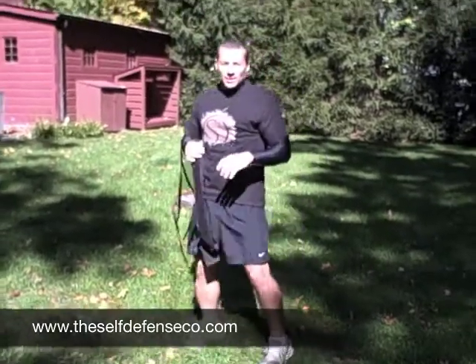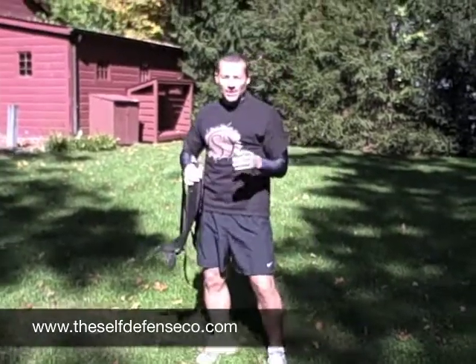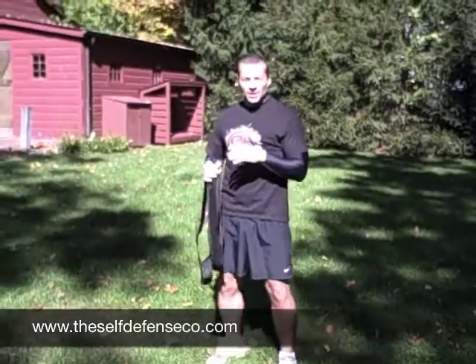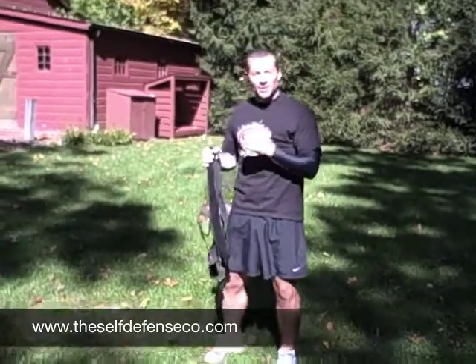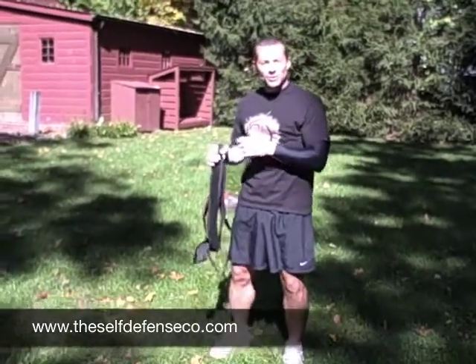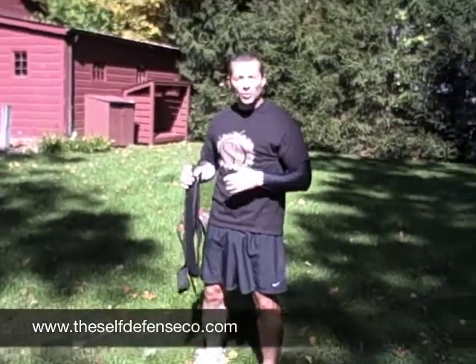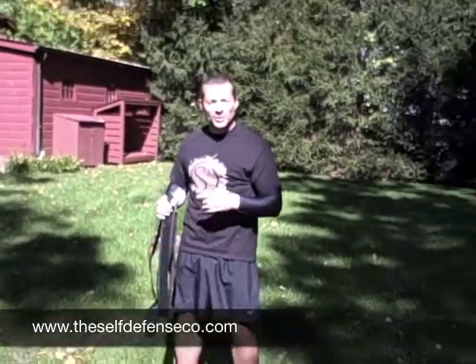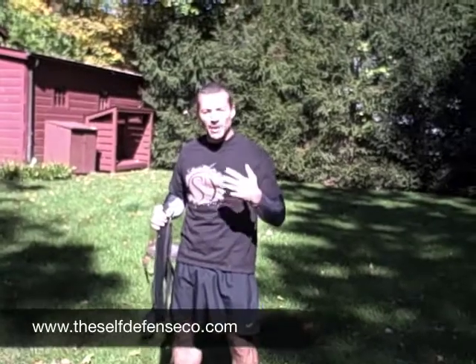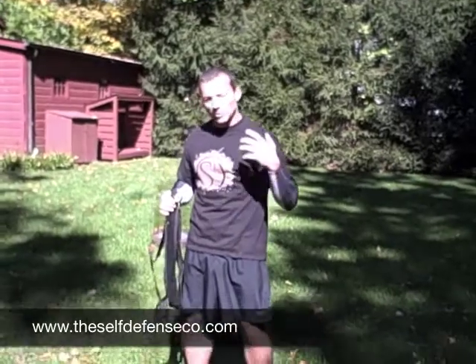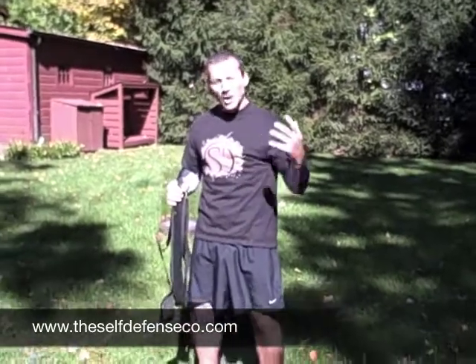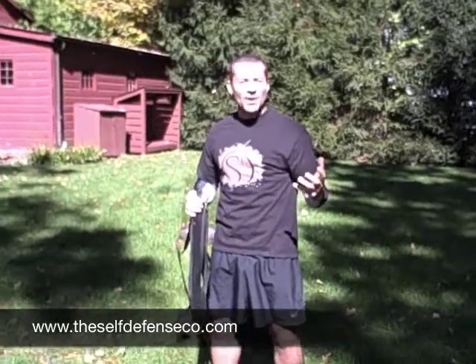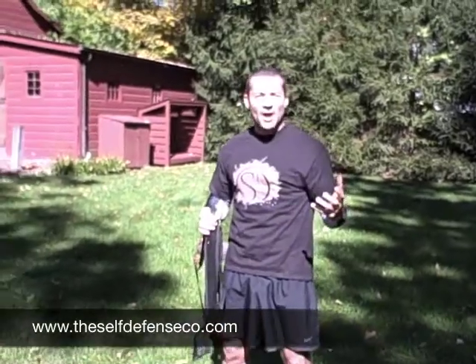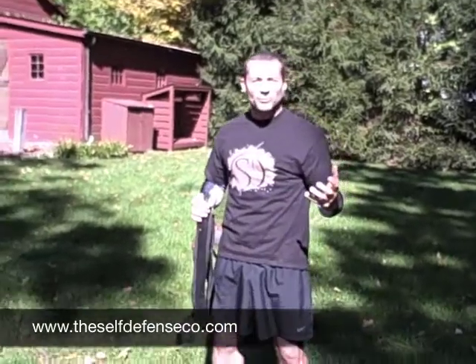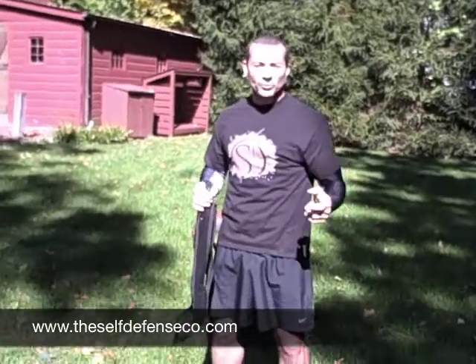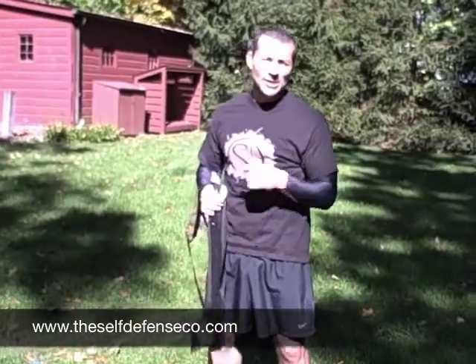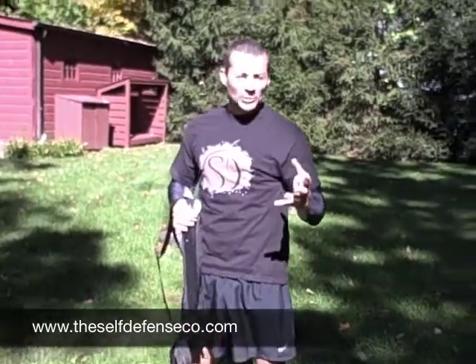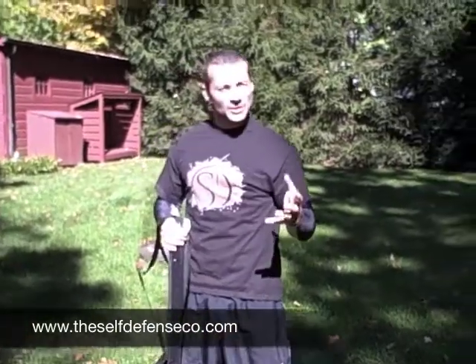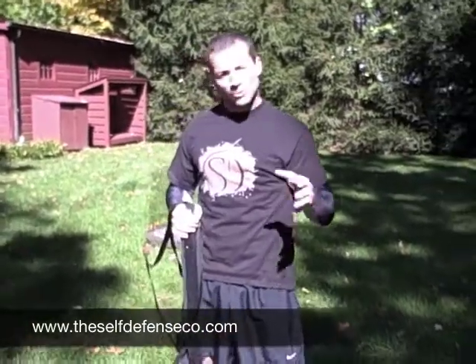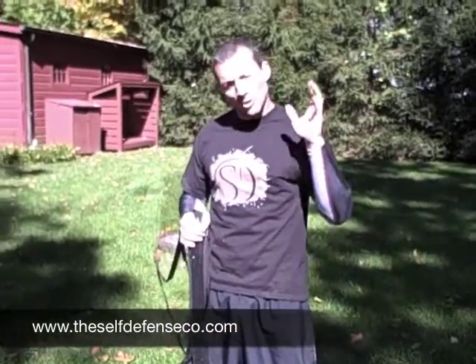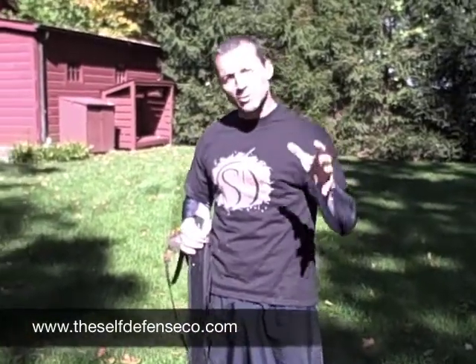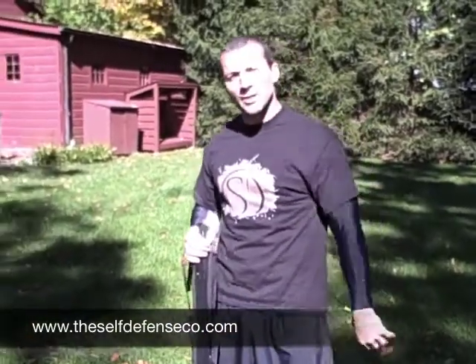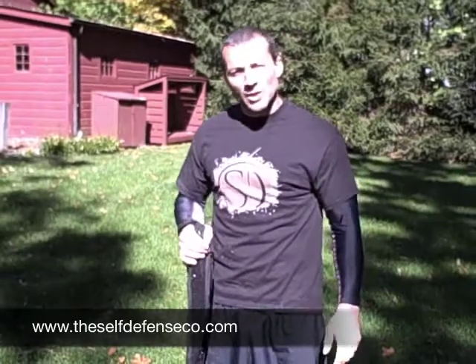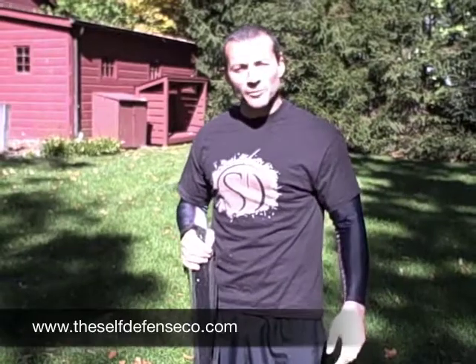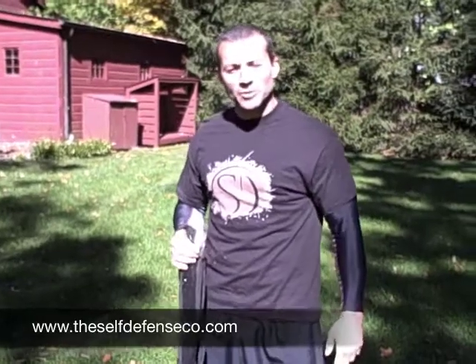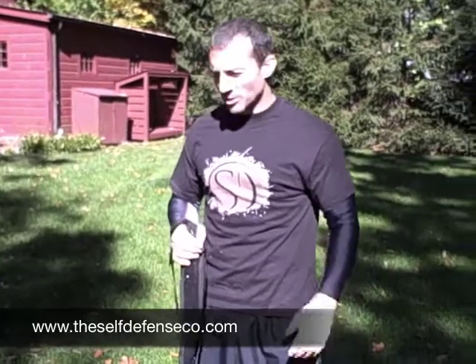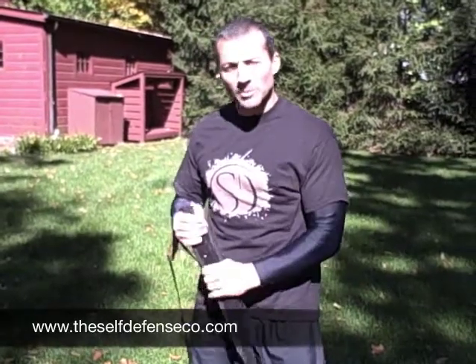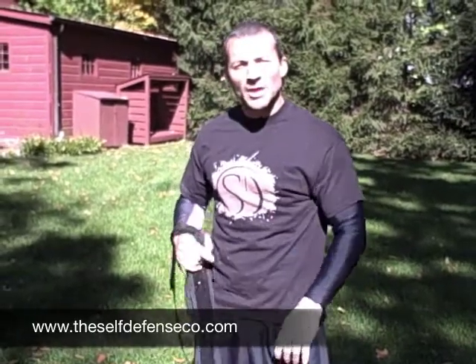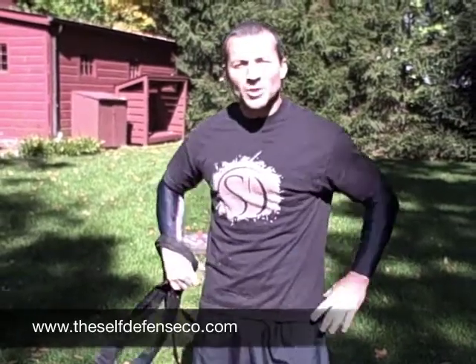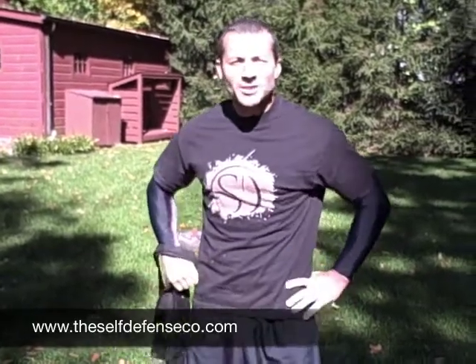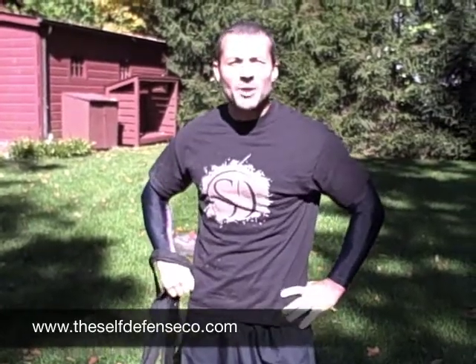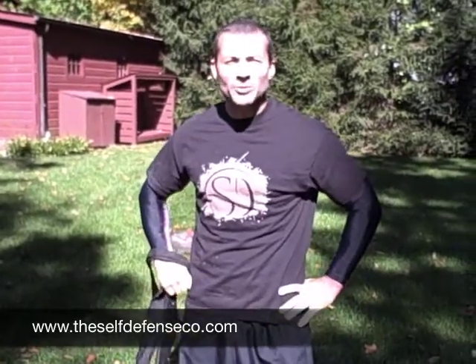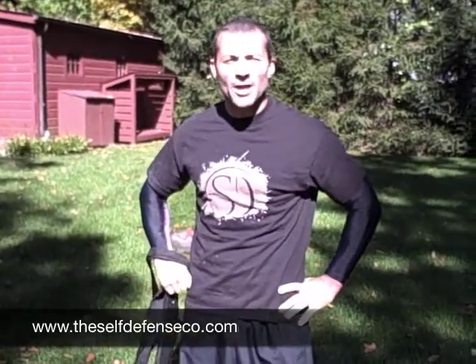Again, using this tool can be applied to a wide variety of throws. We detail those all on Module 10 of the Self-Defense Training System. Until next time, train honestly.